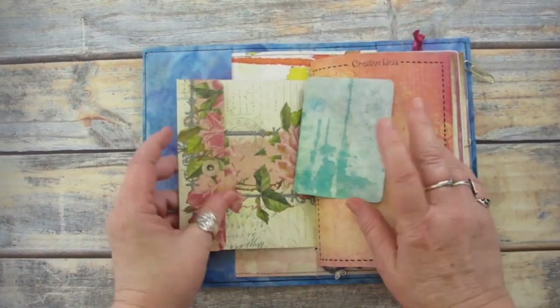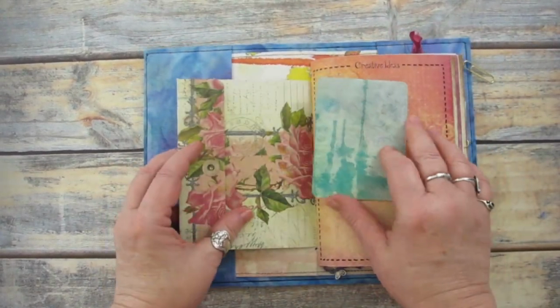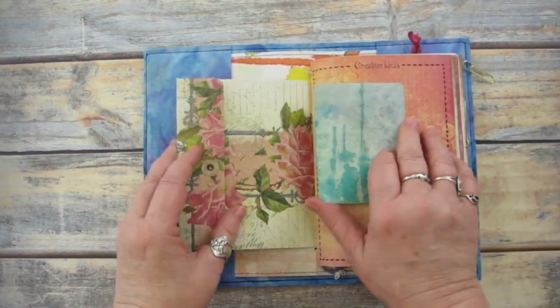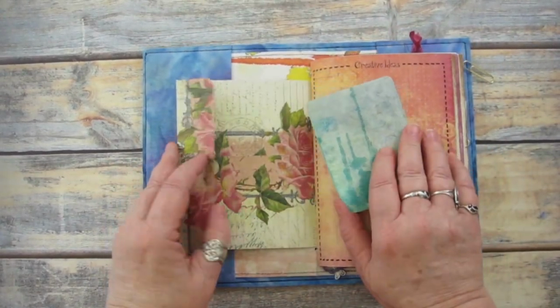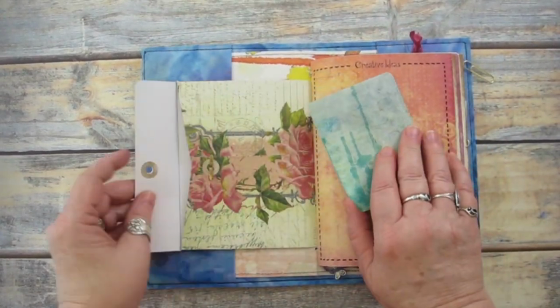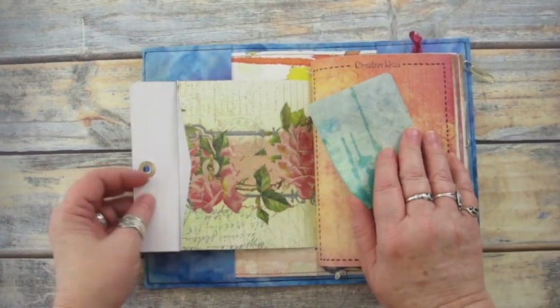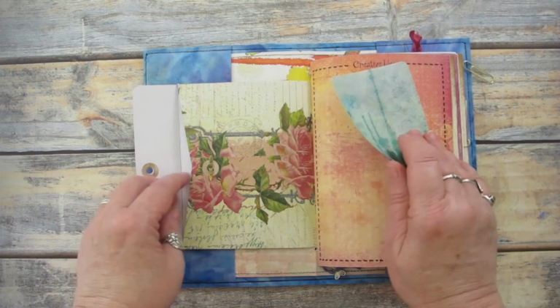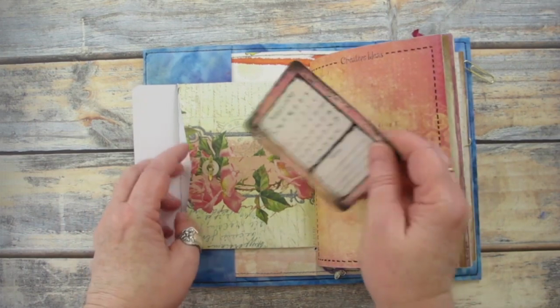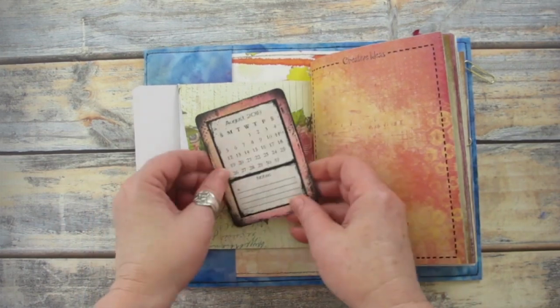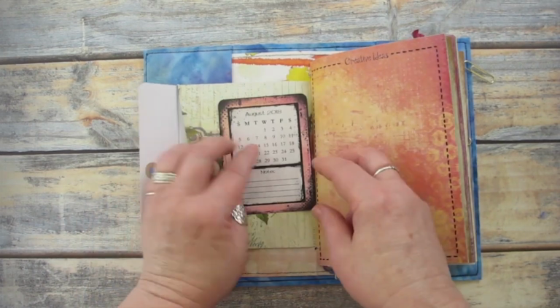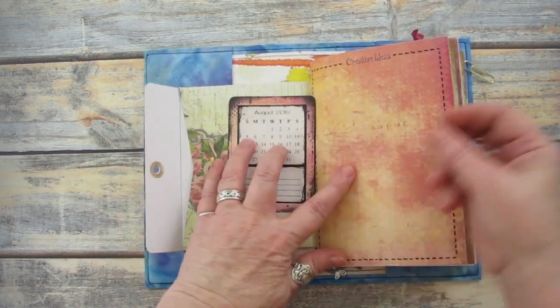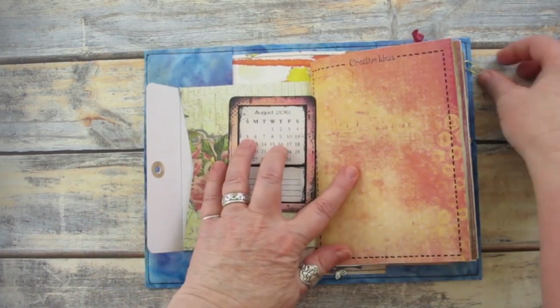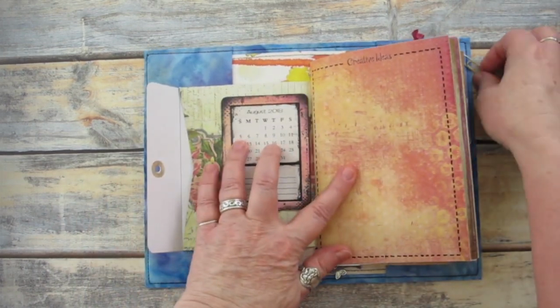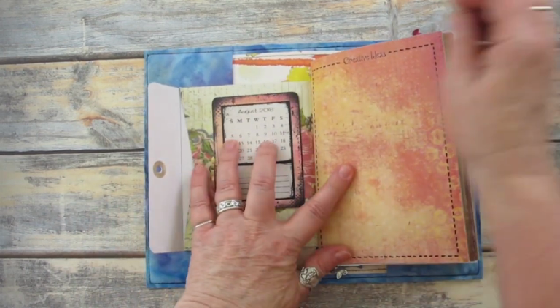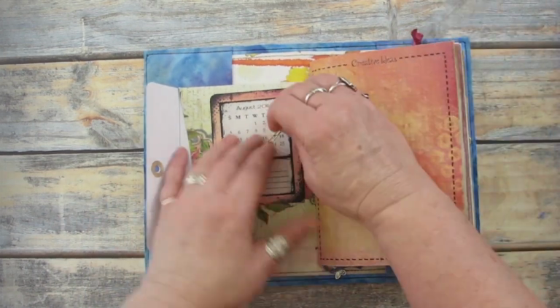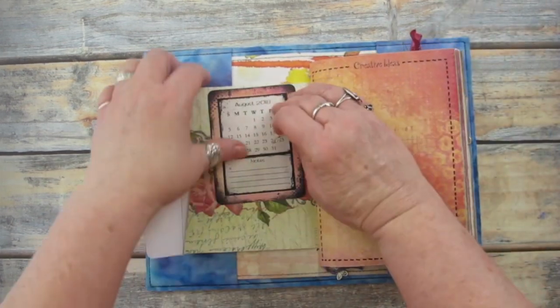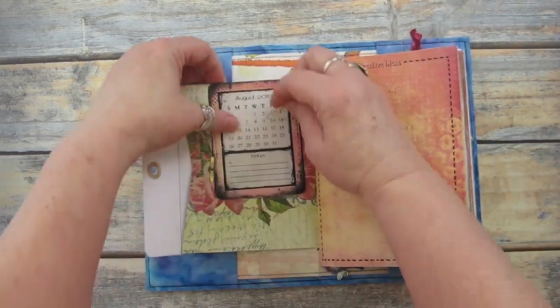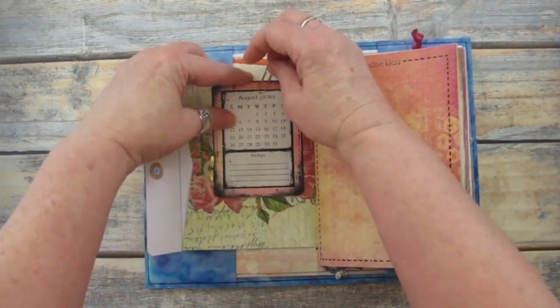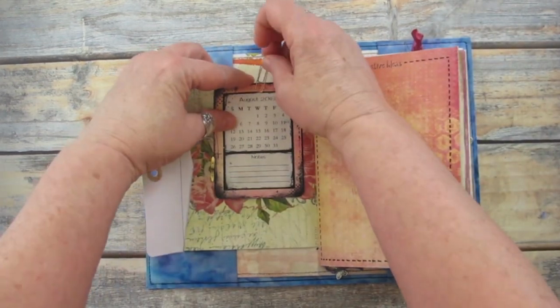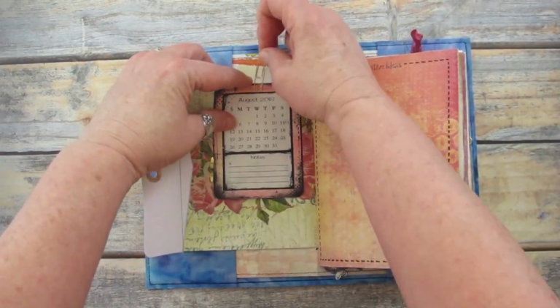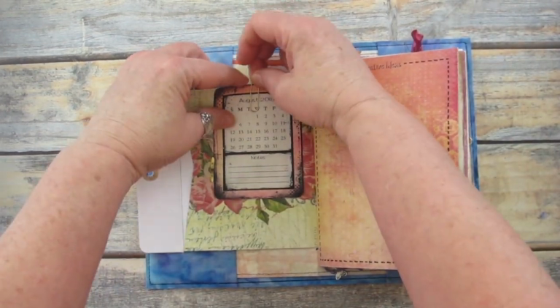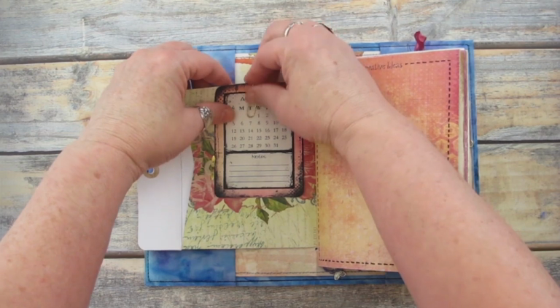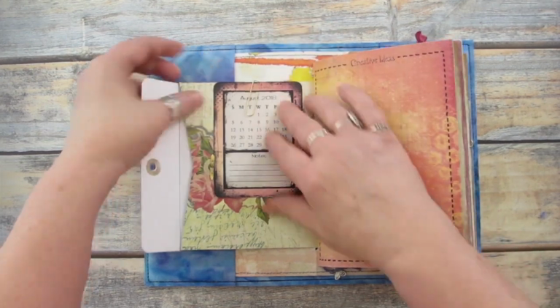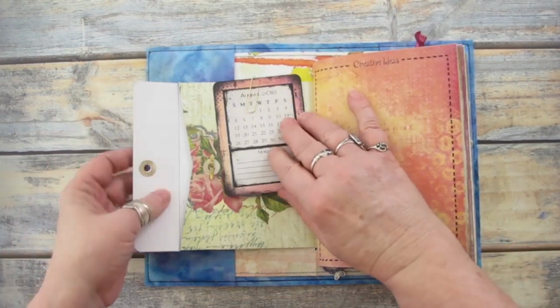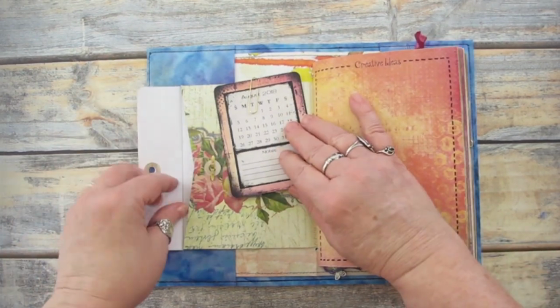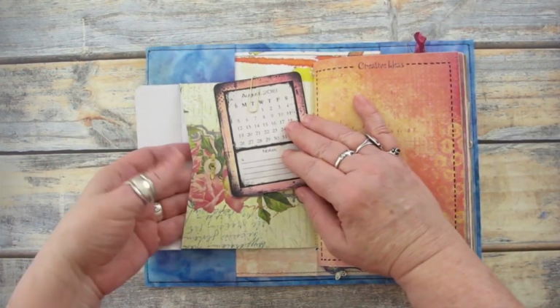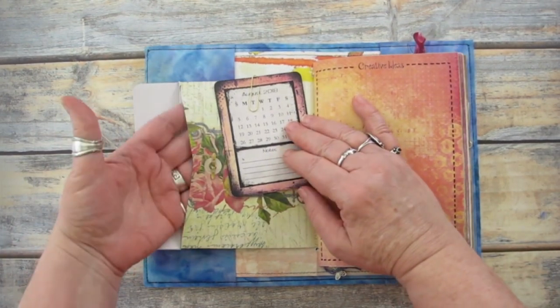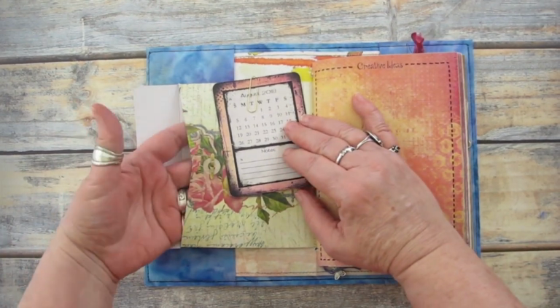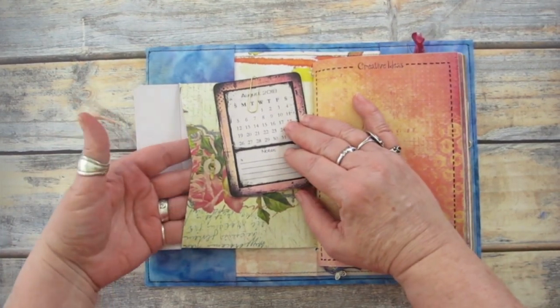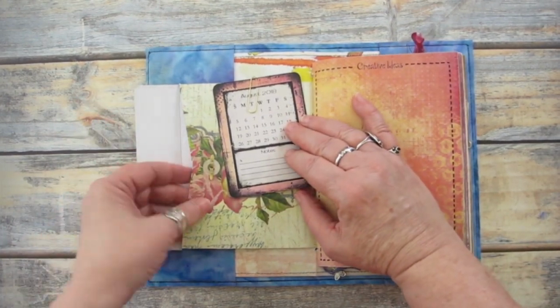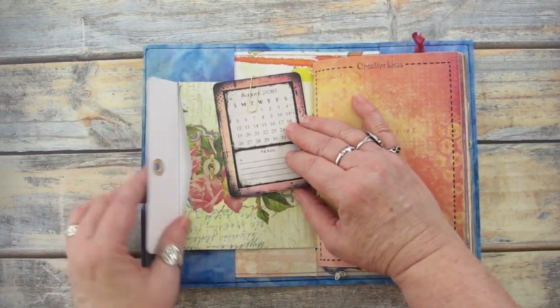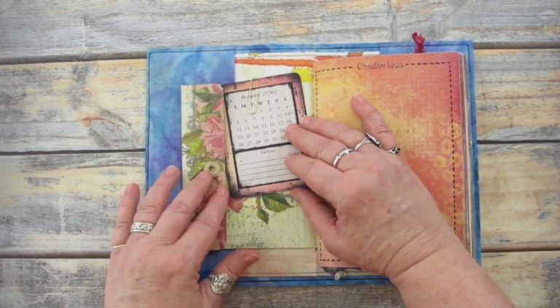At the front of the journal, I have an envelope where I can put loose papers or personal things that I don't want others to see. I also keep a current calendar handy to keep track of dates.